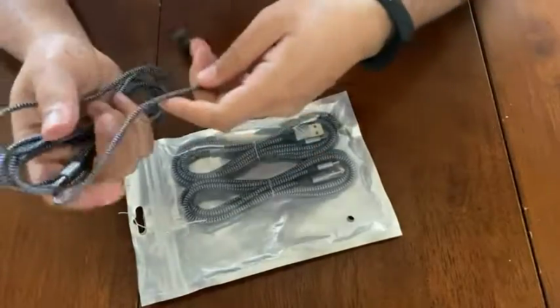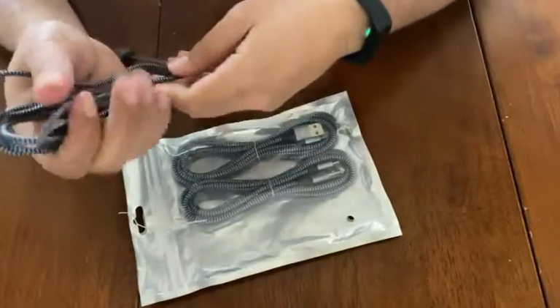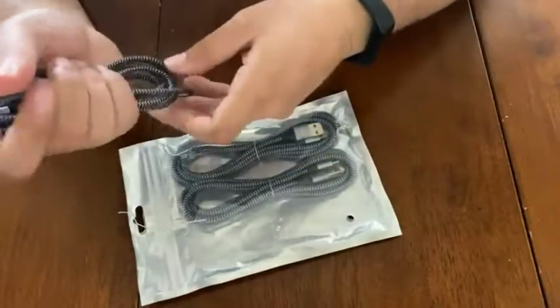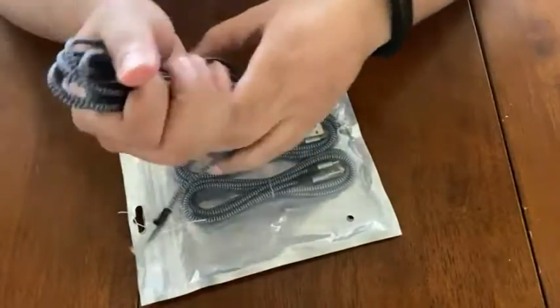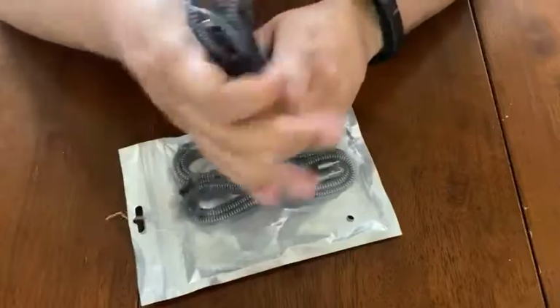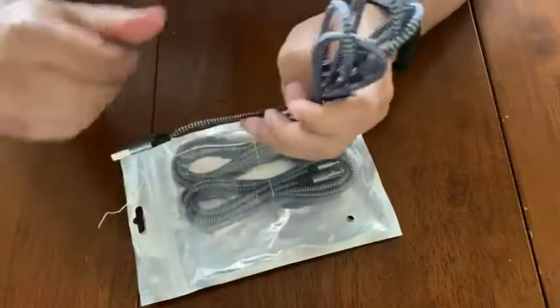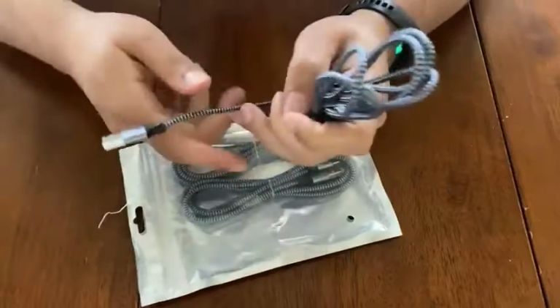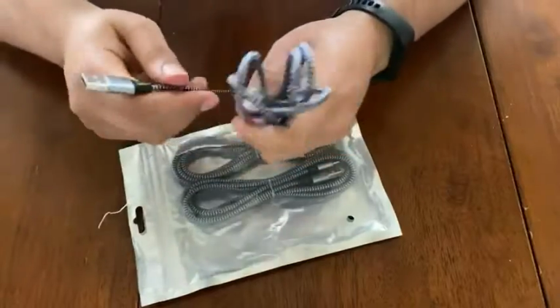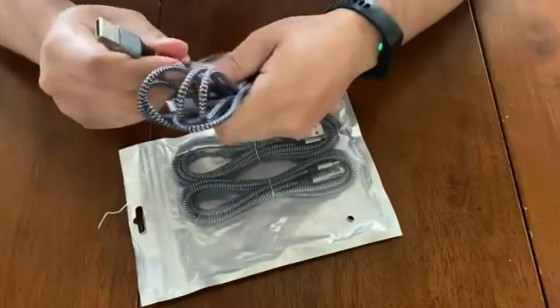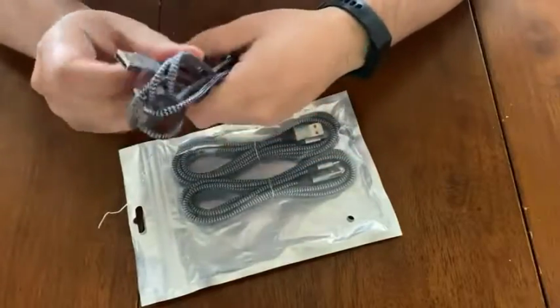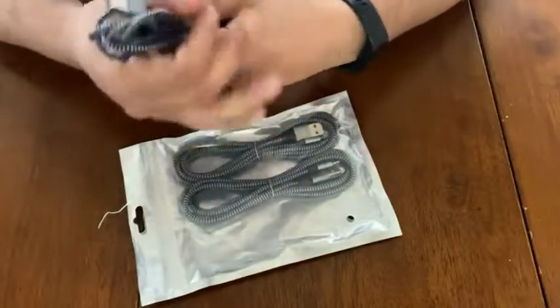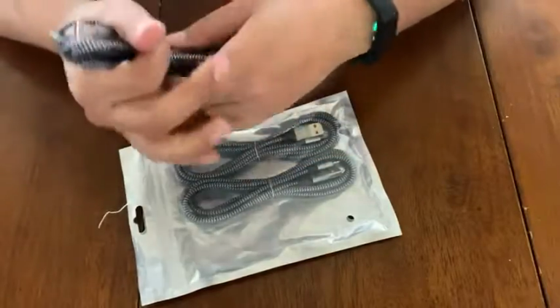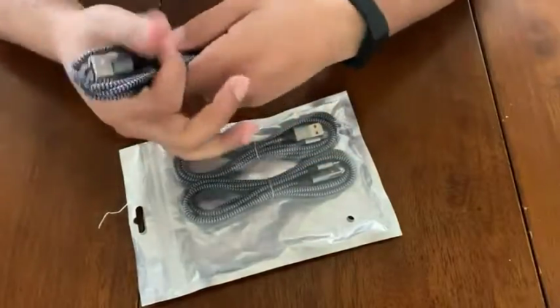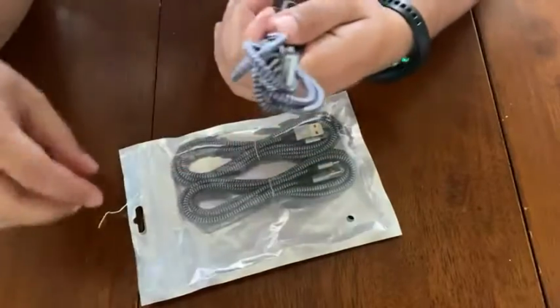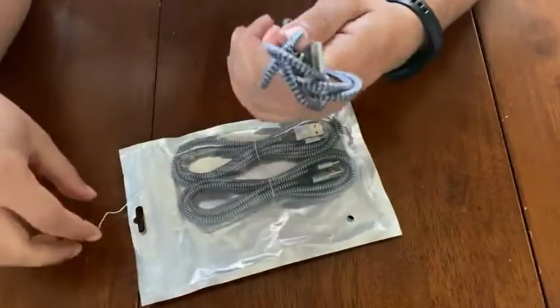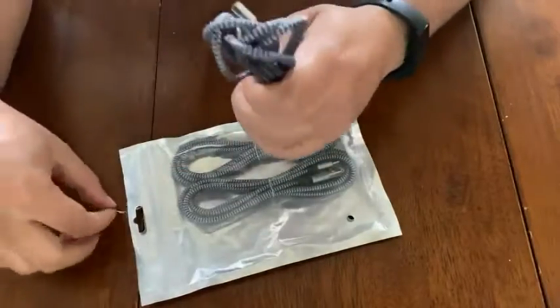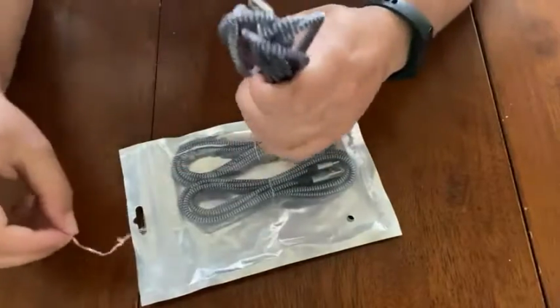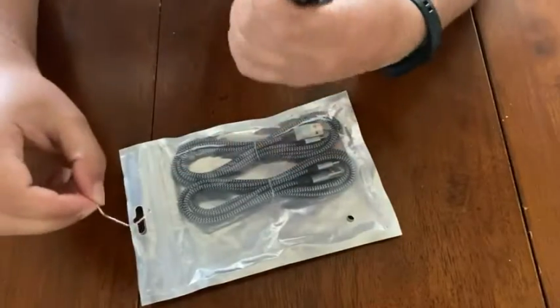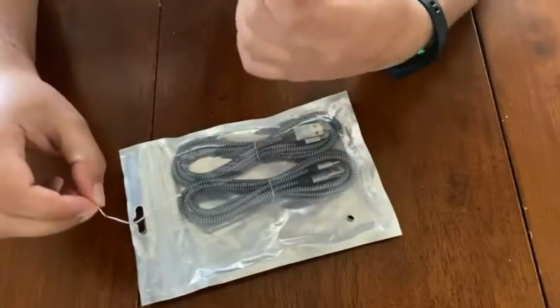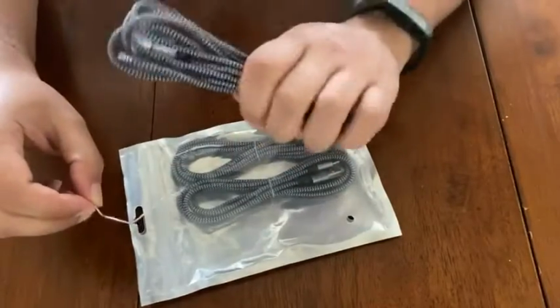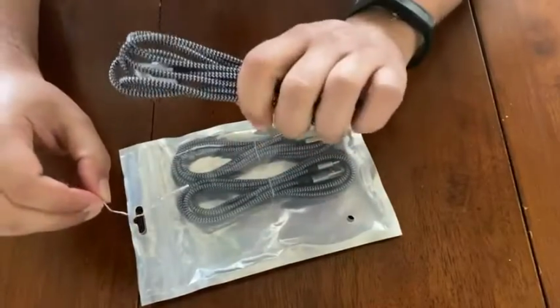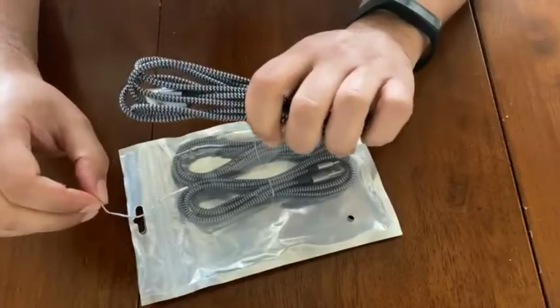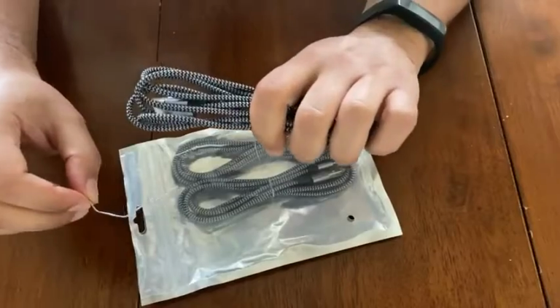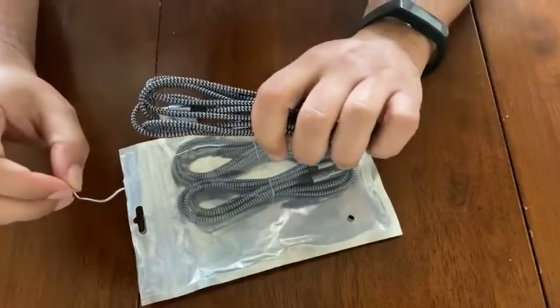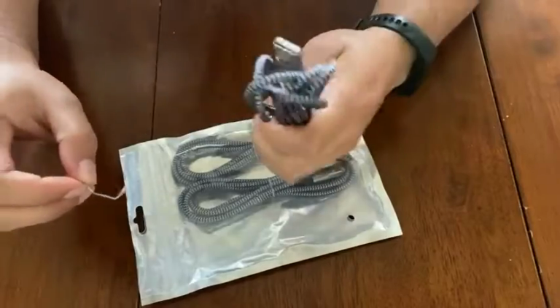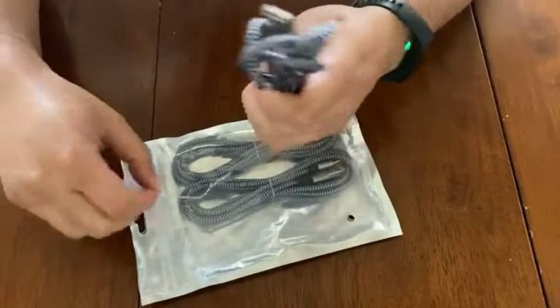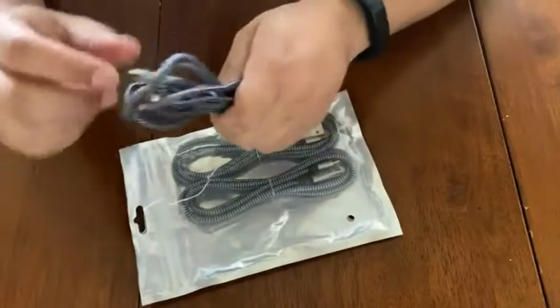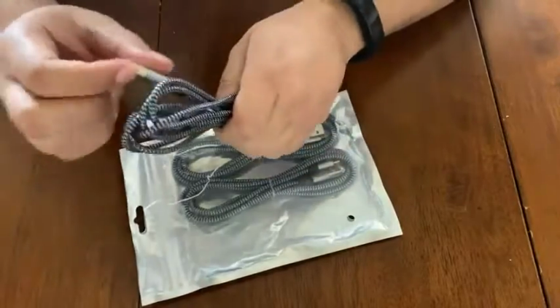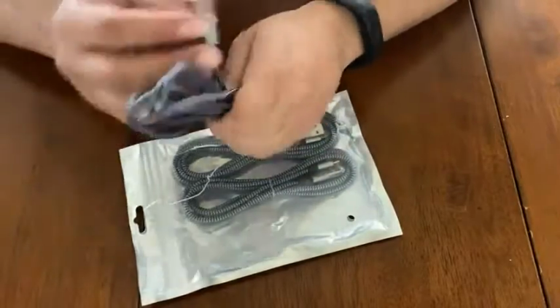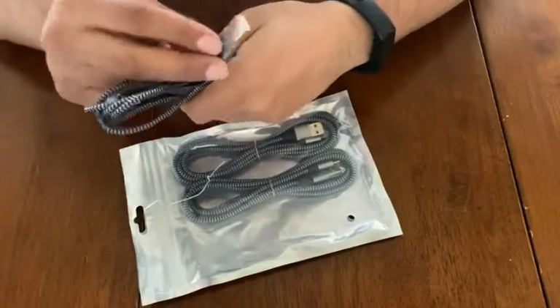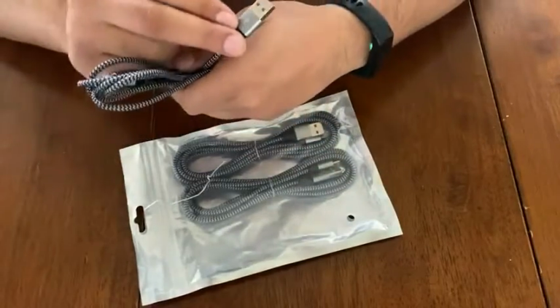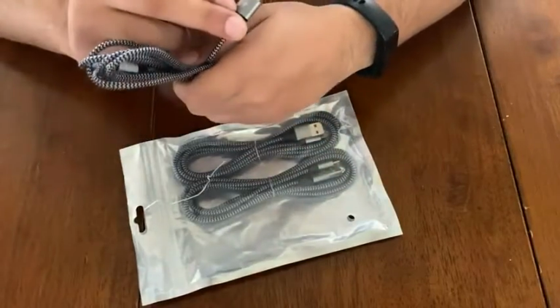And now I have three of them. I'm going to test them out and see if all three of them work. I'm pretty sure they do. But so far, these wires are legit.